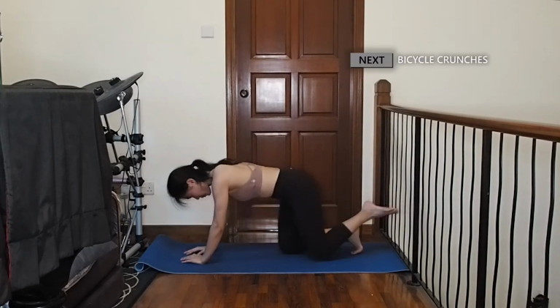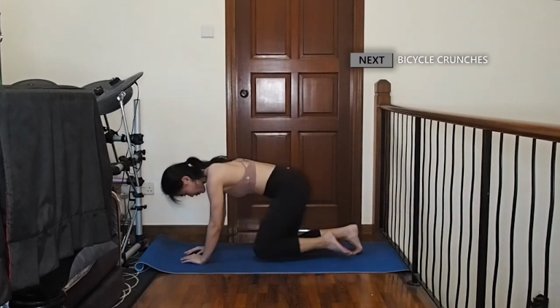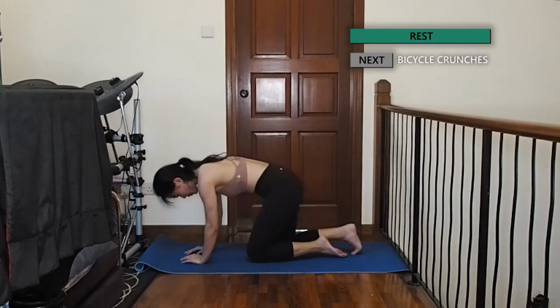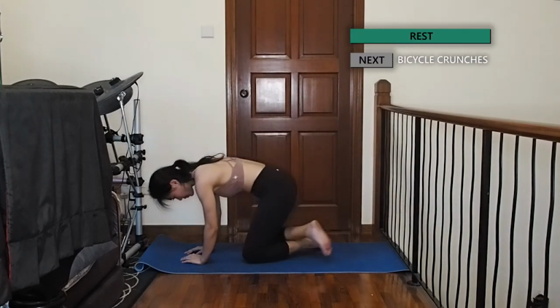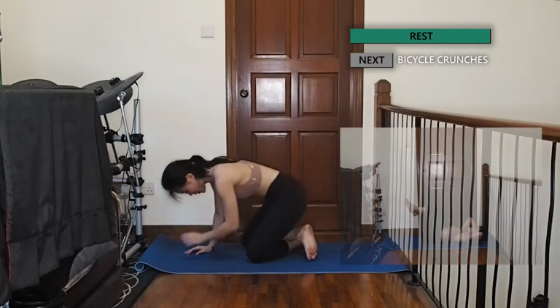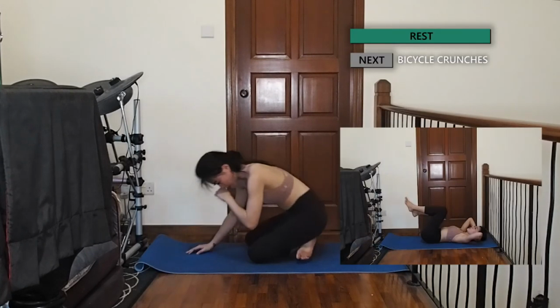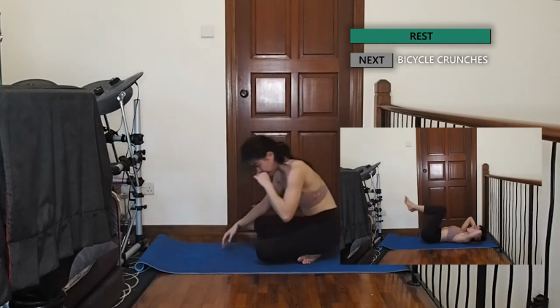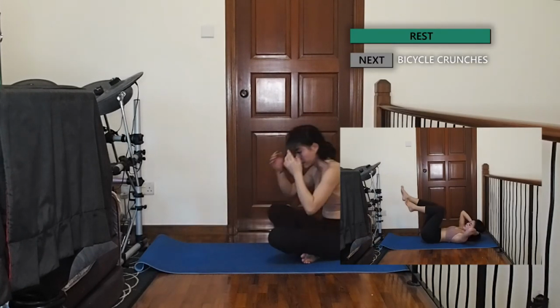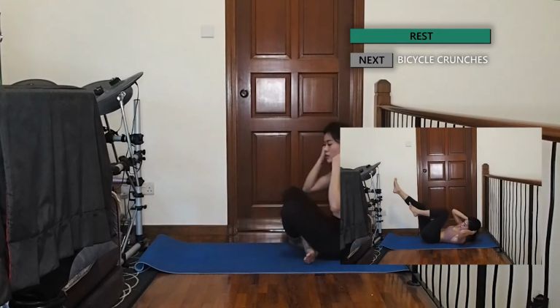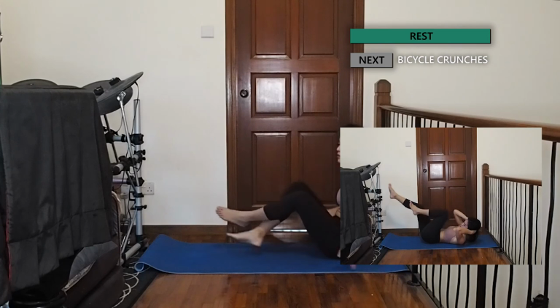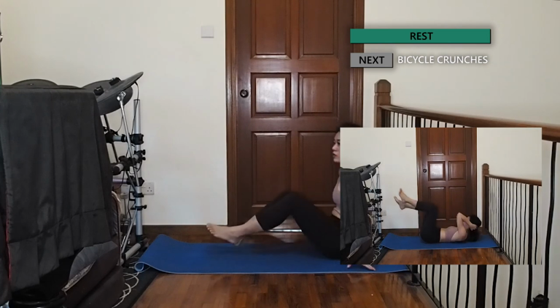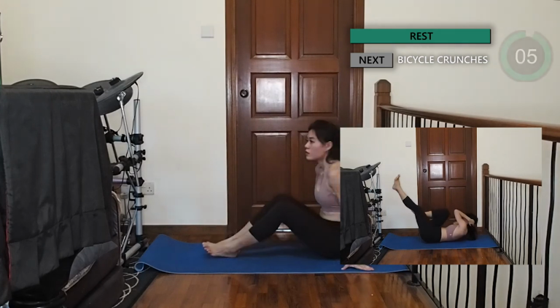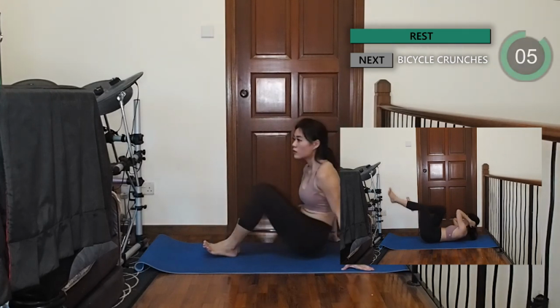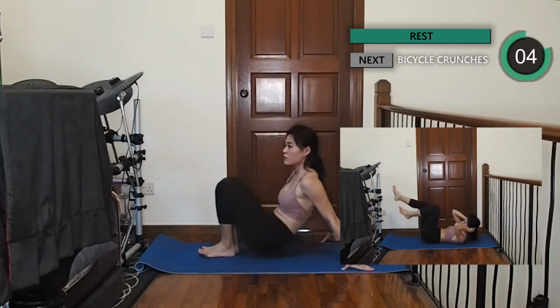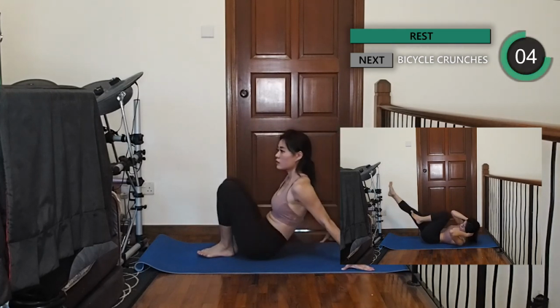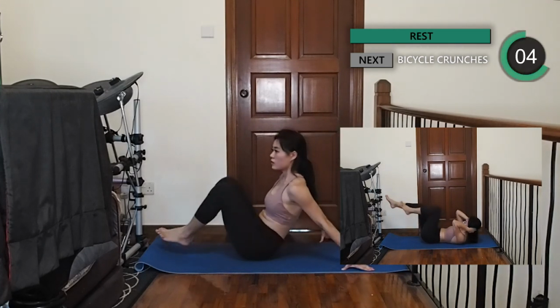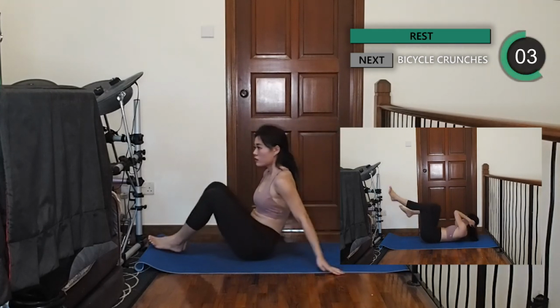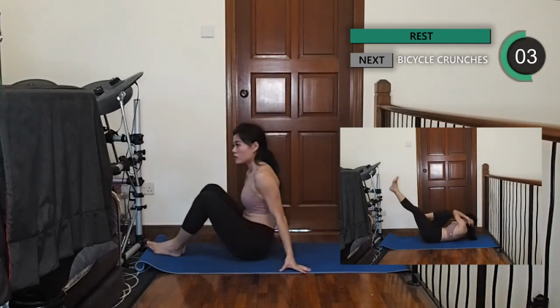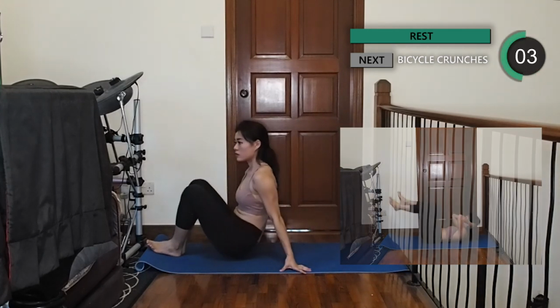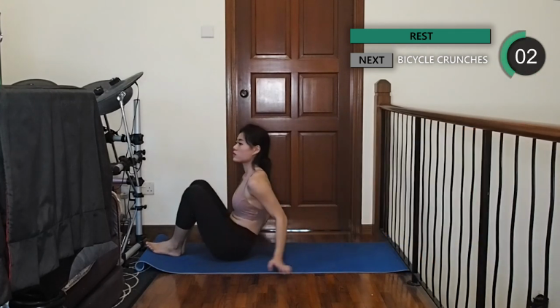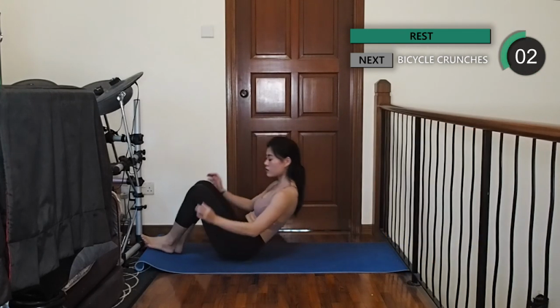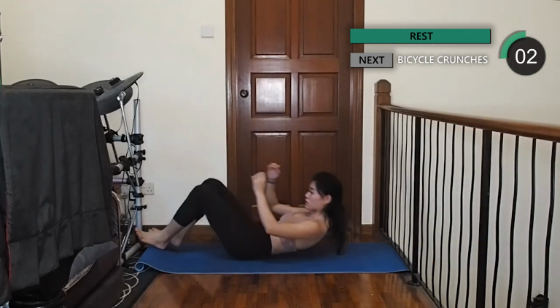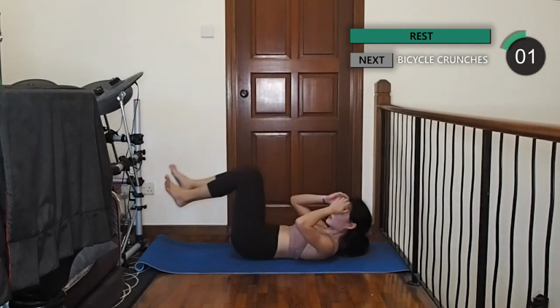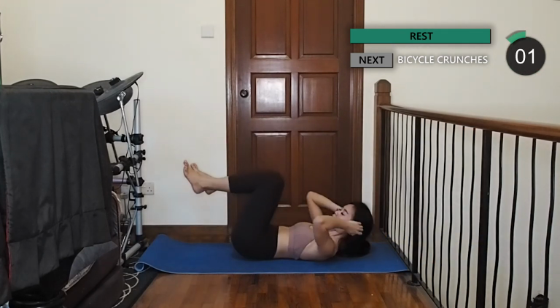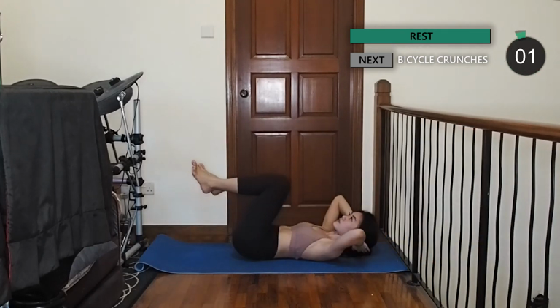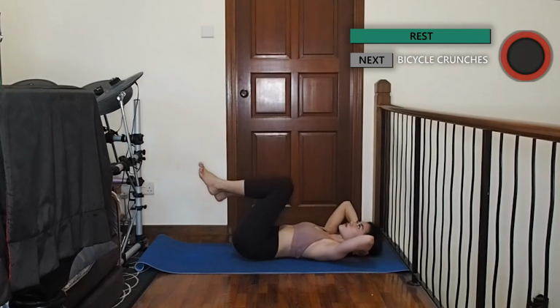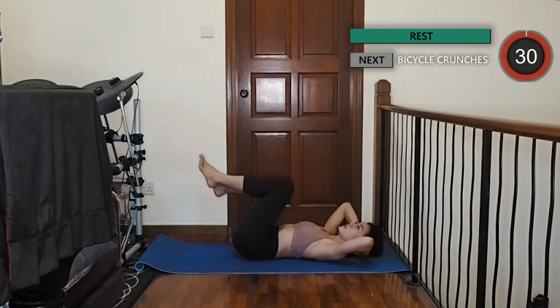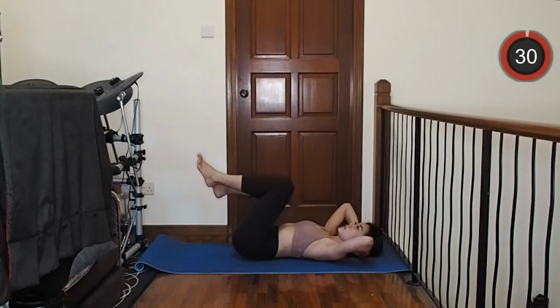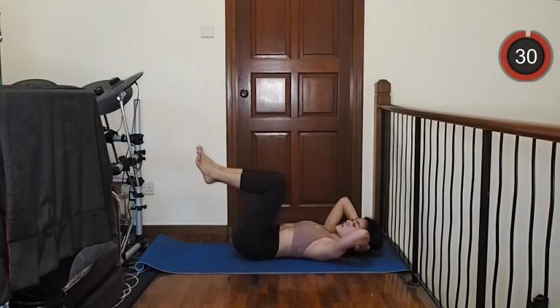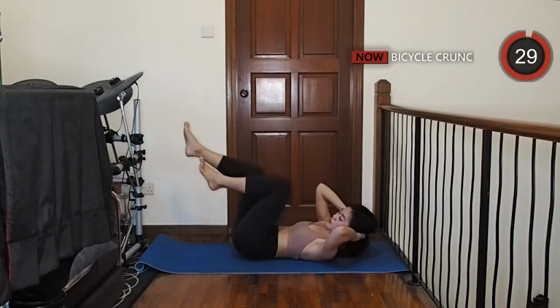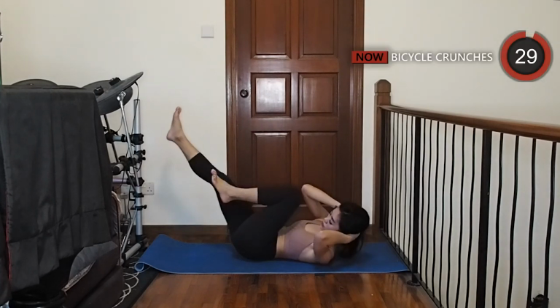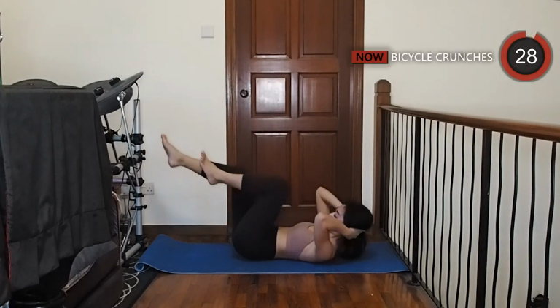Let's lie flat on the mat again with both hands behind your ears. Slowly lift your shoulders off the mat and bring your left elbow to touch your right knee, then change while keeping your core tight.